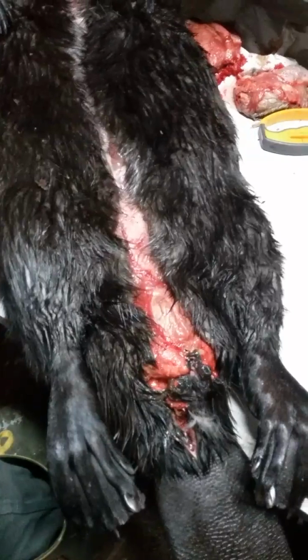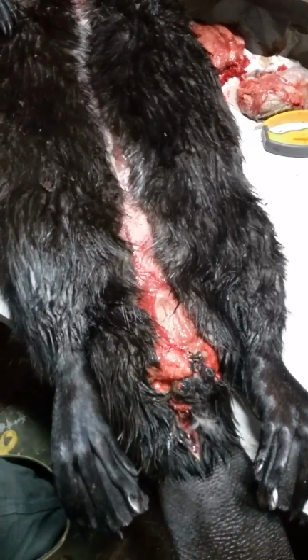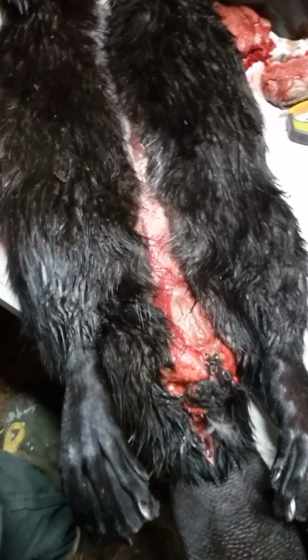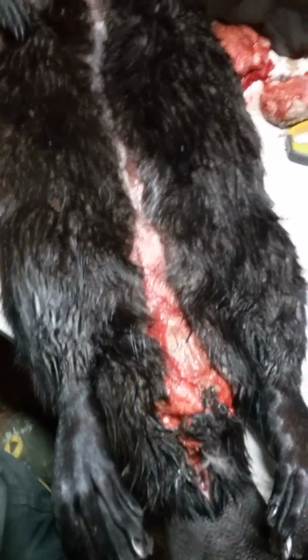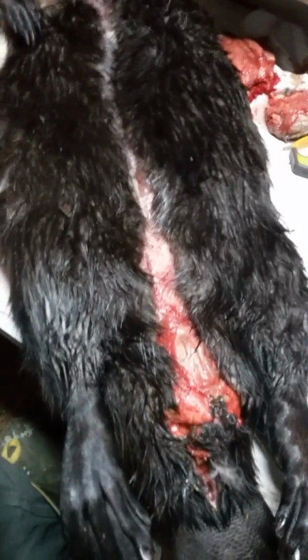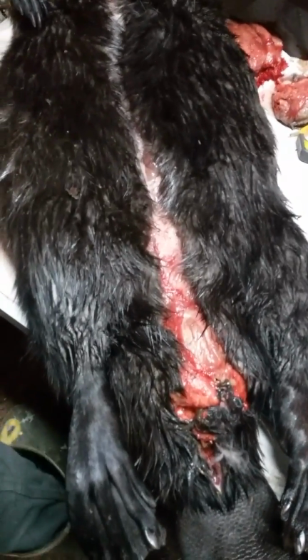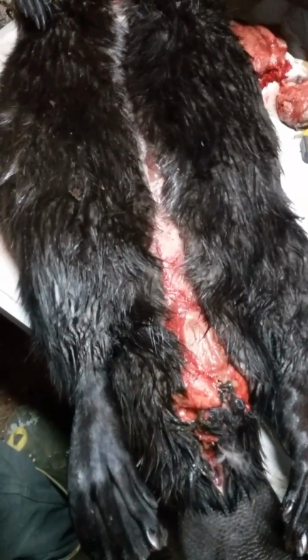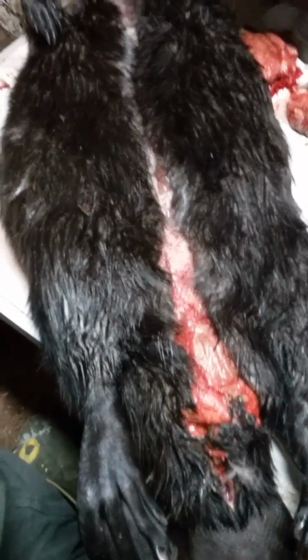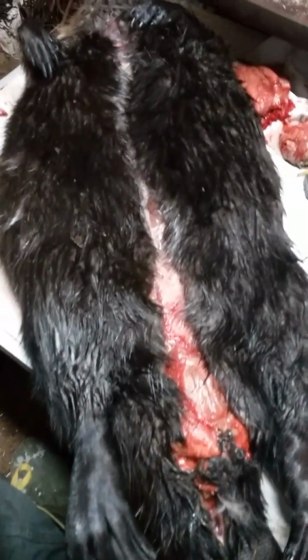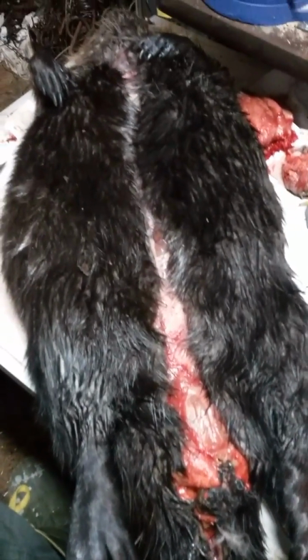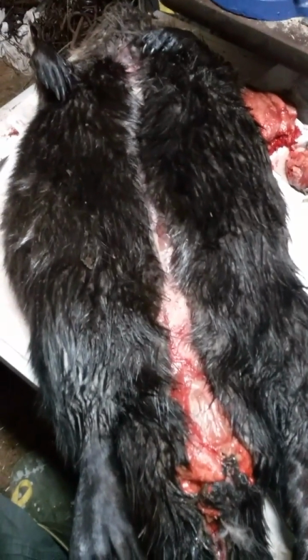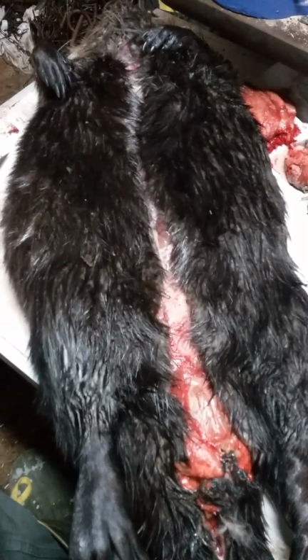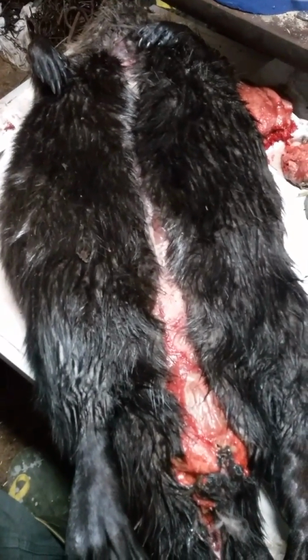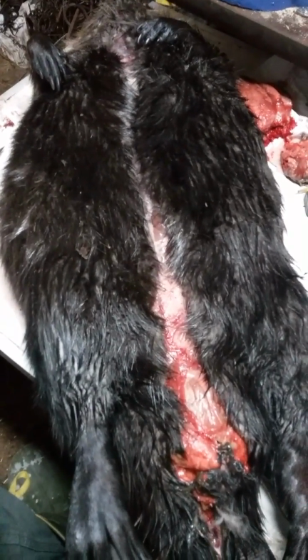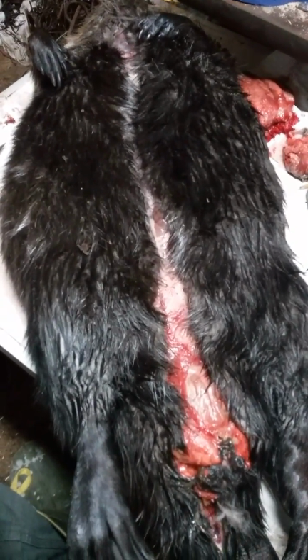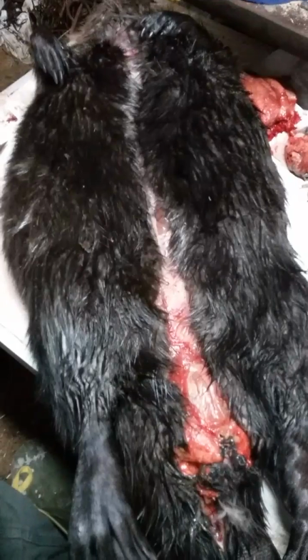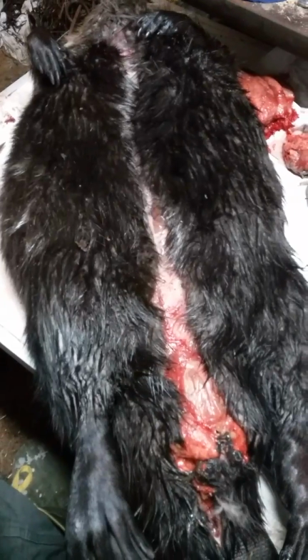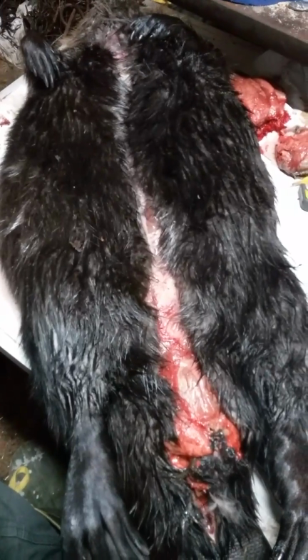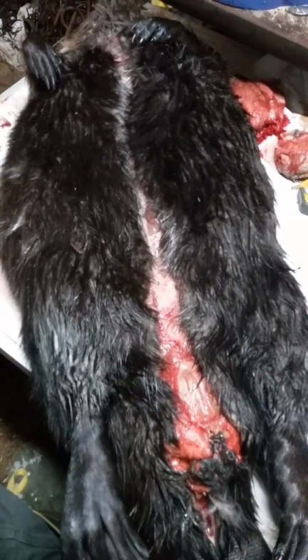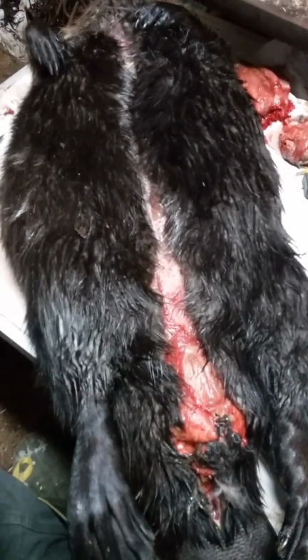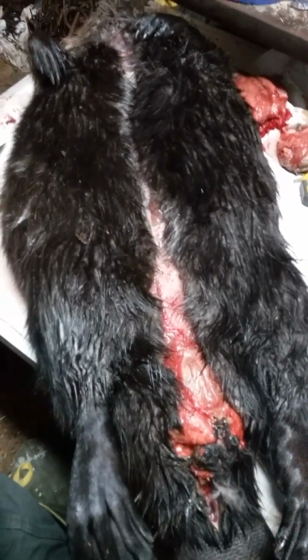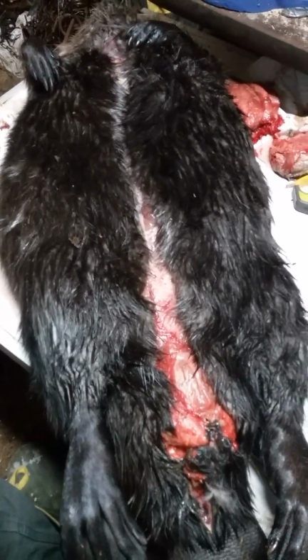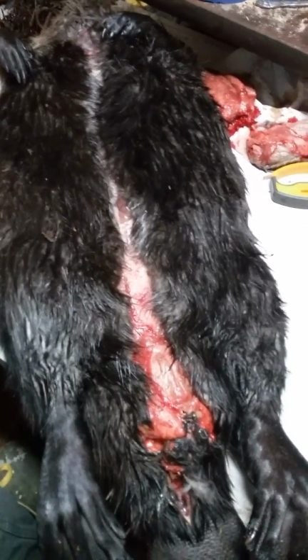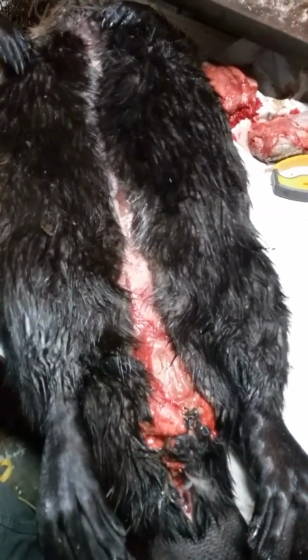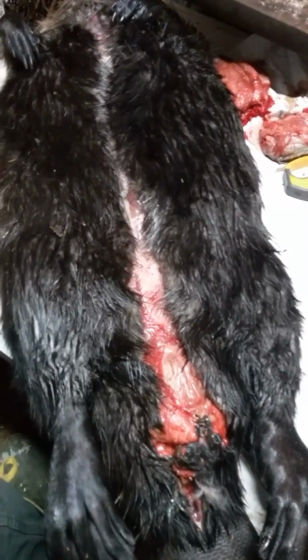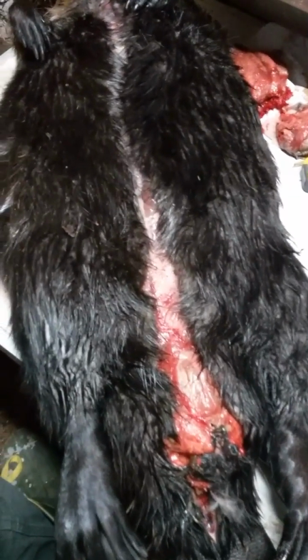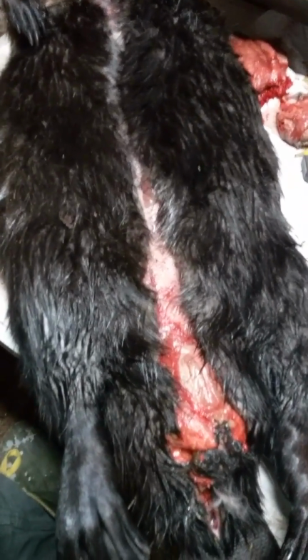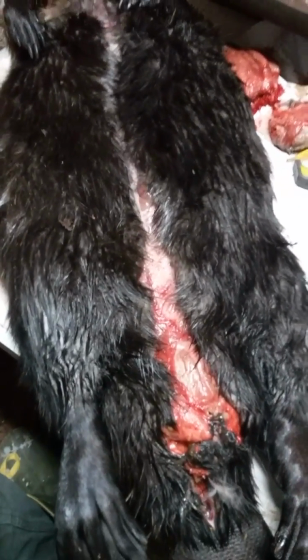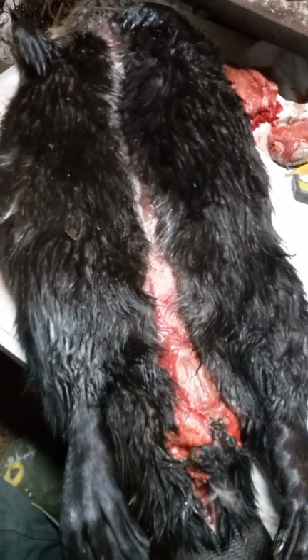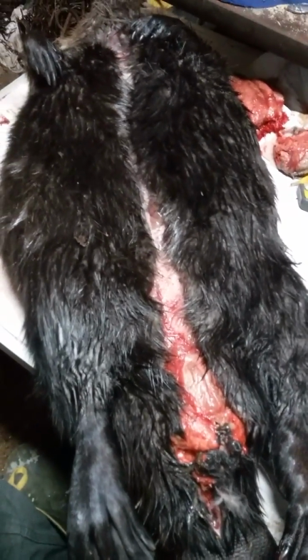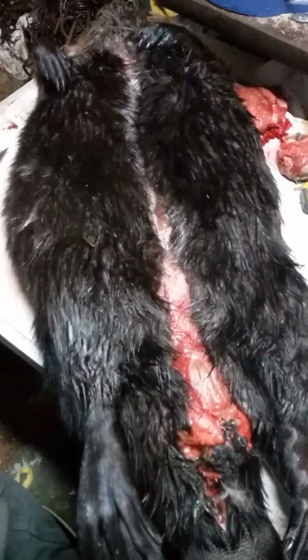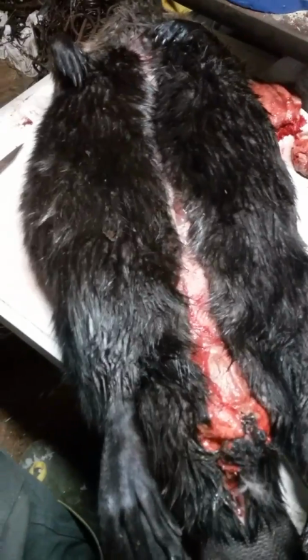Hey guys, Jeremiah Wood here, trappingtoday.com. Just wanted to do a quick video on beaver casters. A lot of people wonder where beaver casters are, how you get them out, and it's really quite simple.